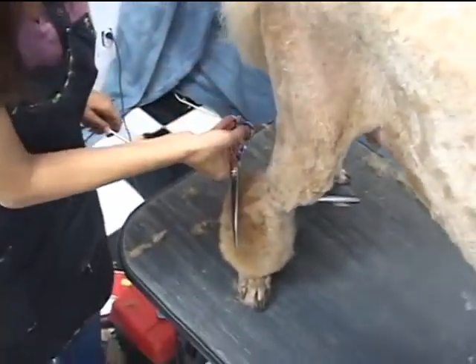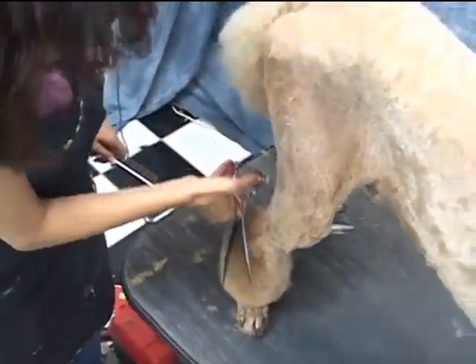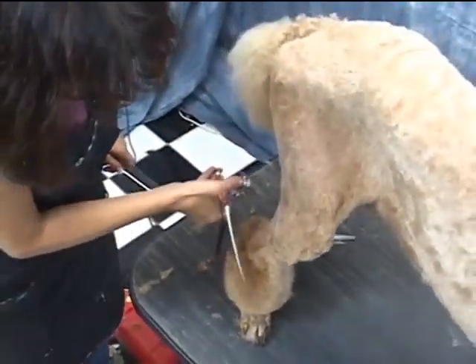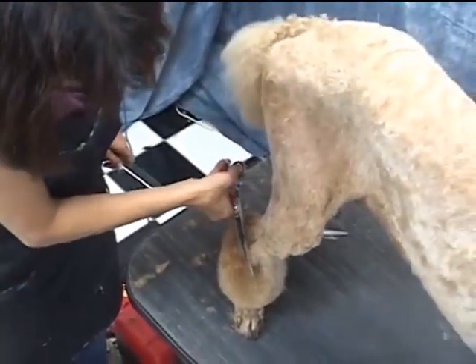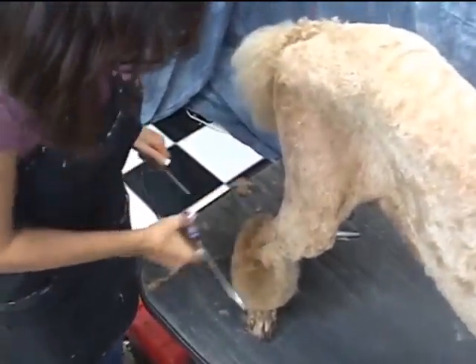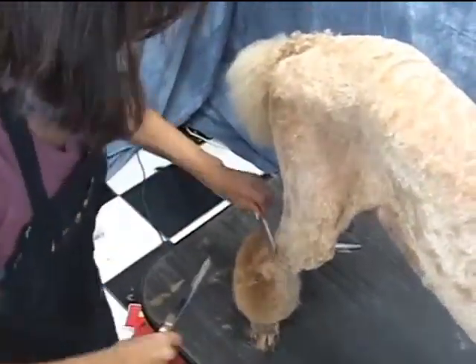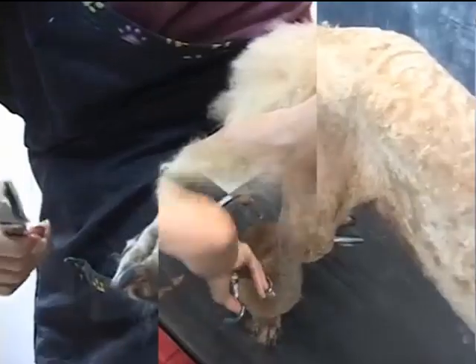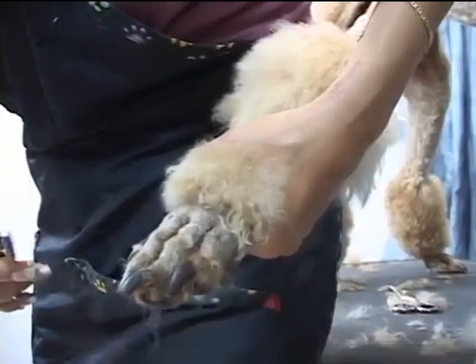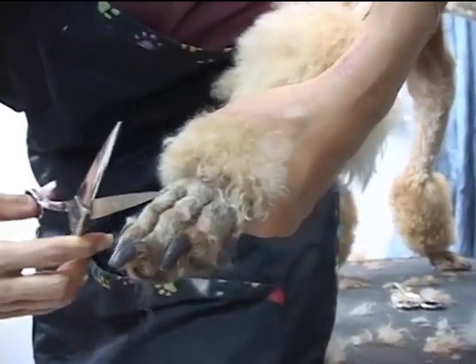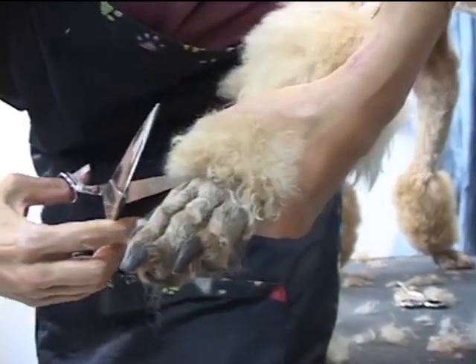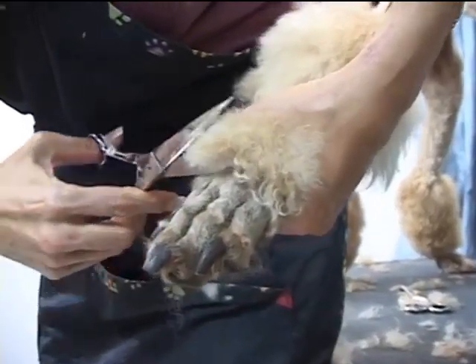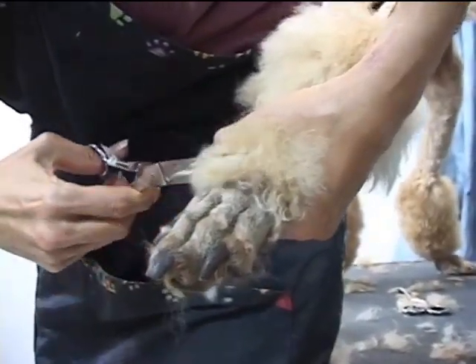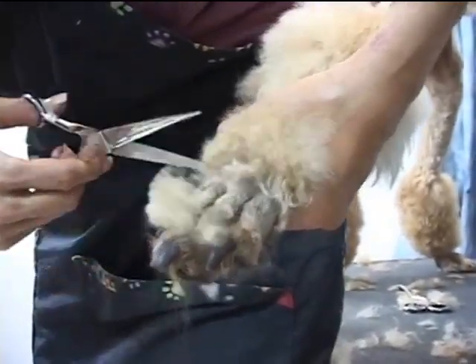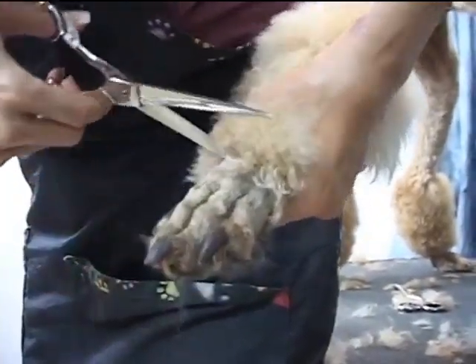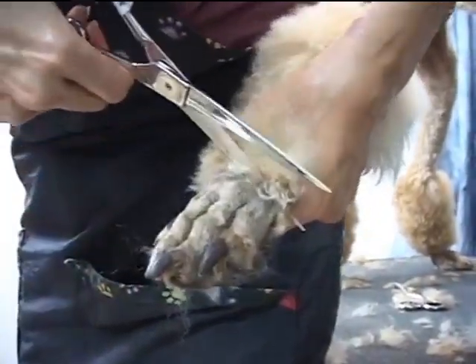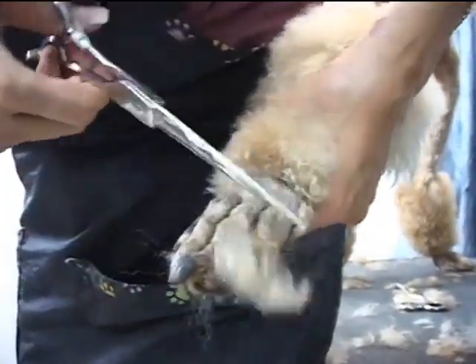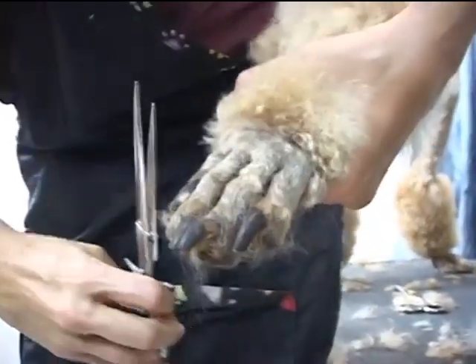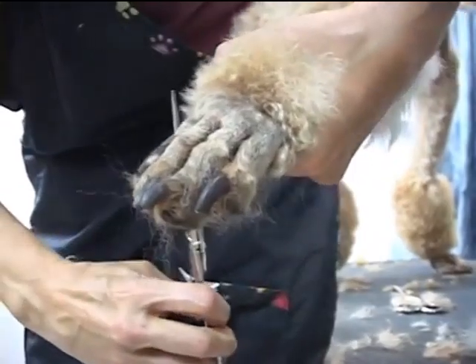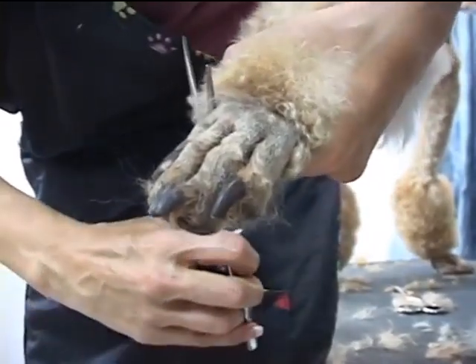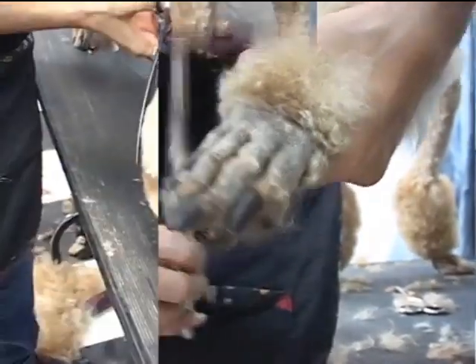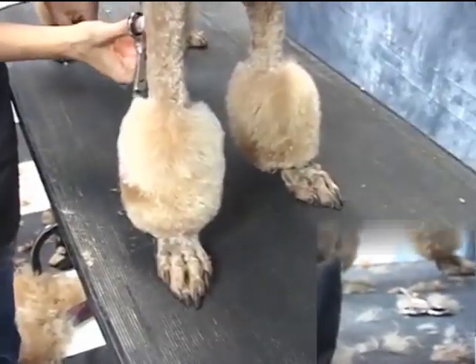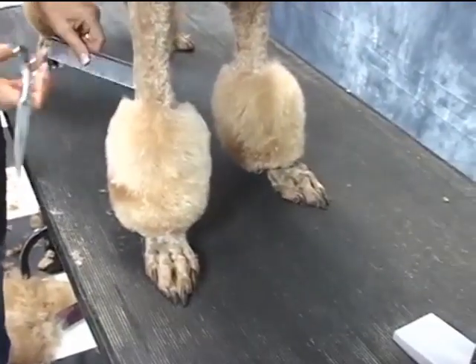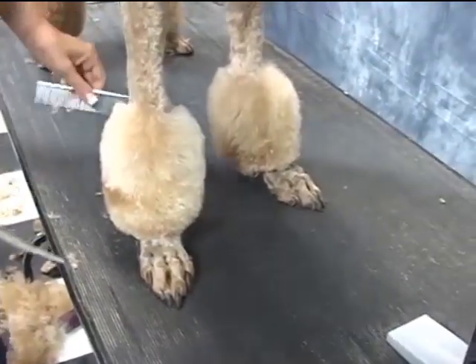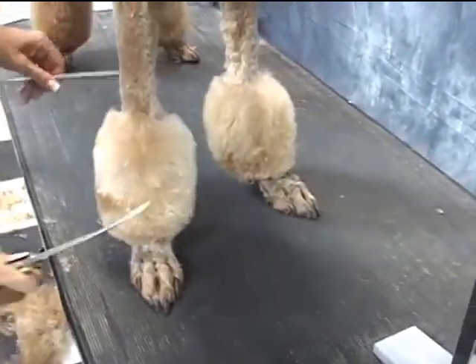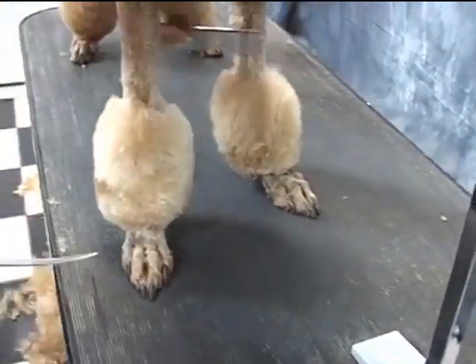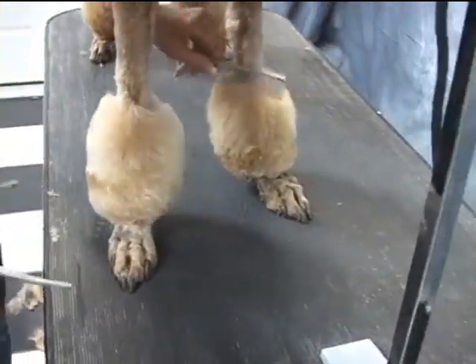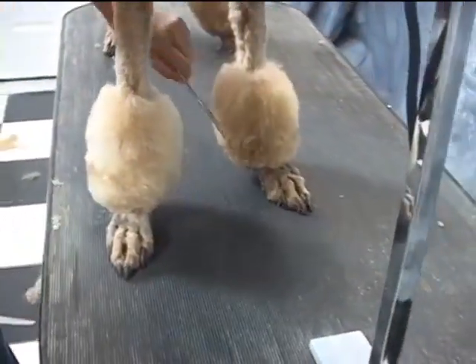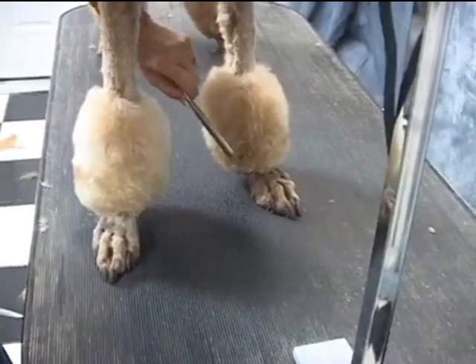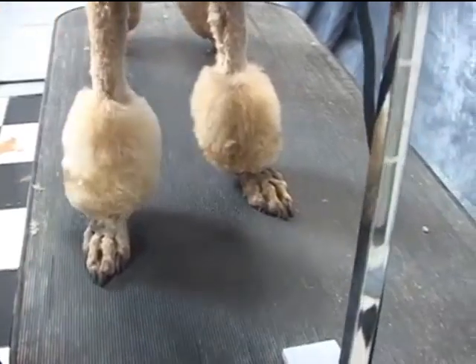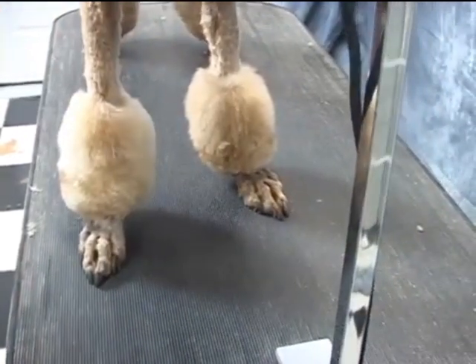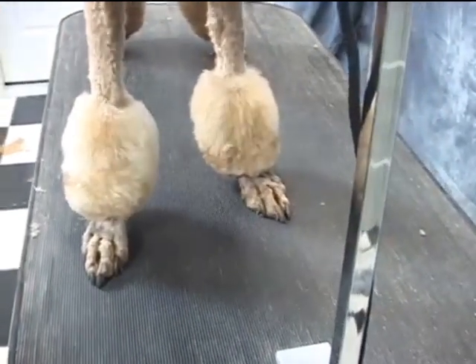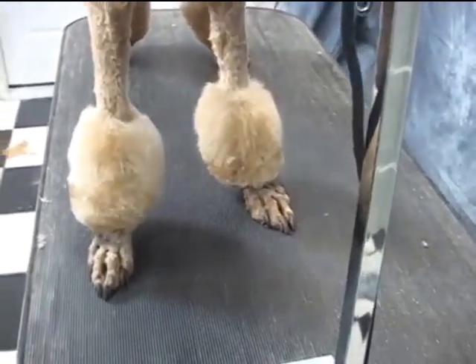Yes, you do charge extra for this. Our challenge here was just trying to get both of them to kind of match a little bit, and I think we did a pretty good job there.